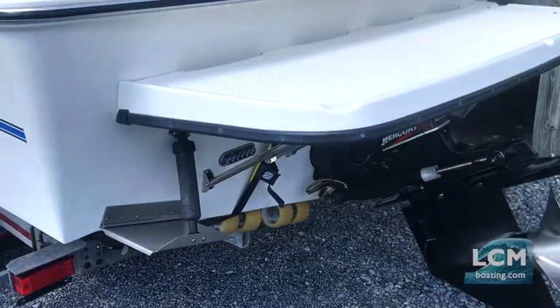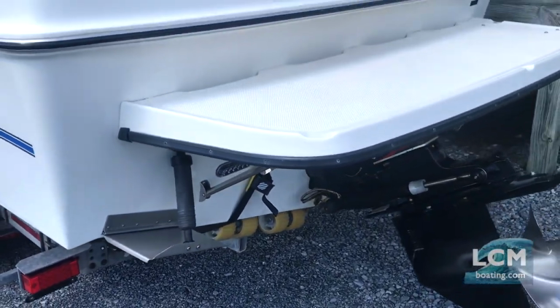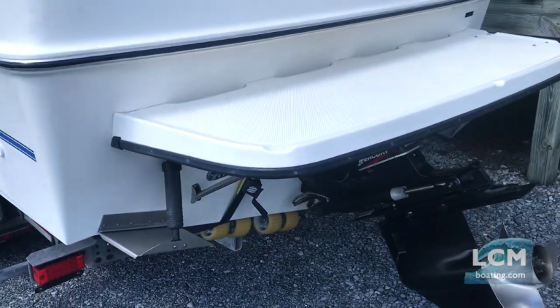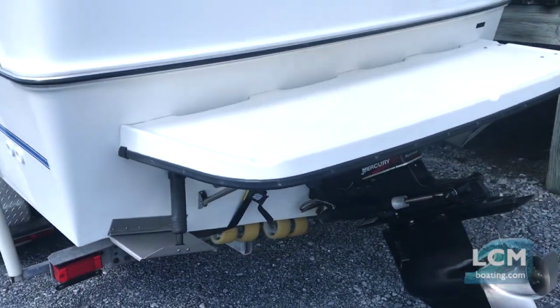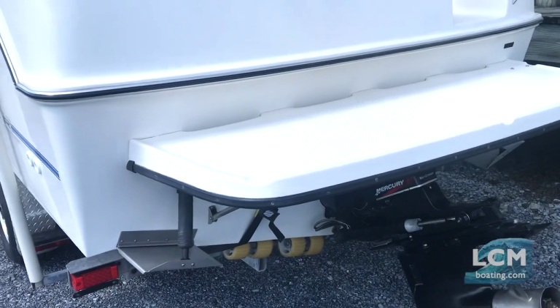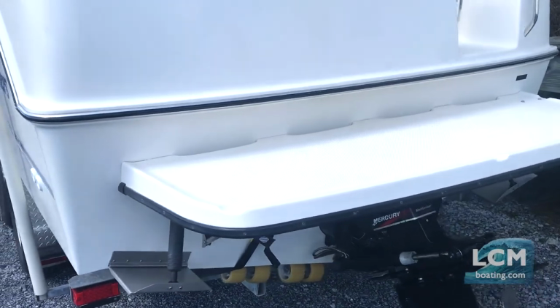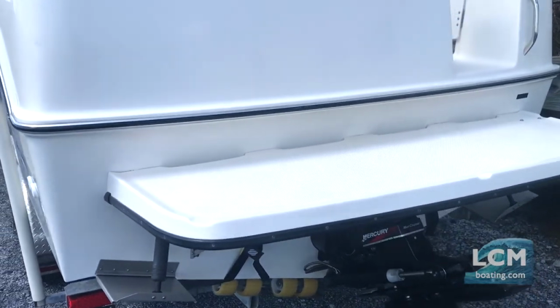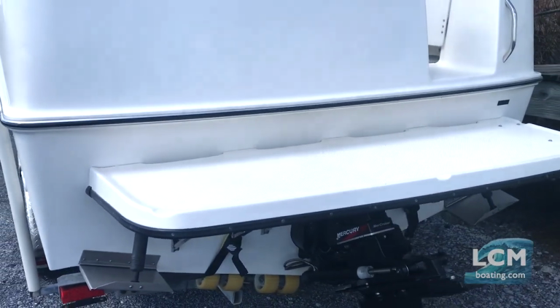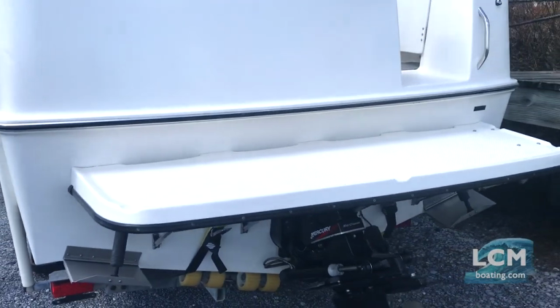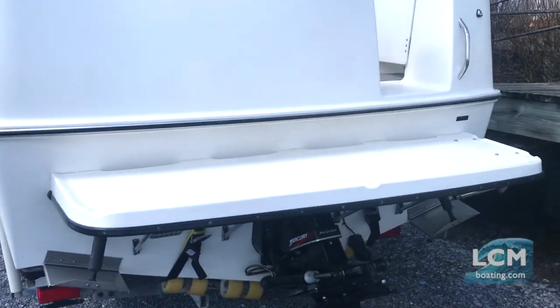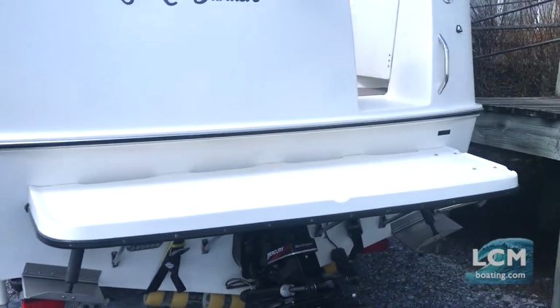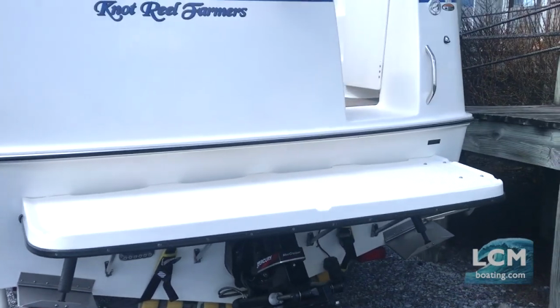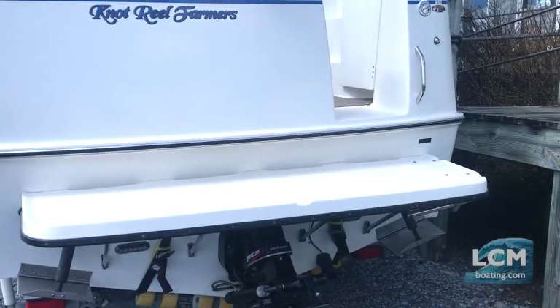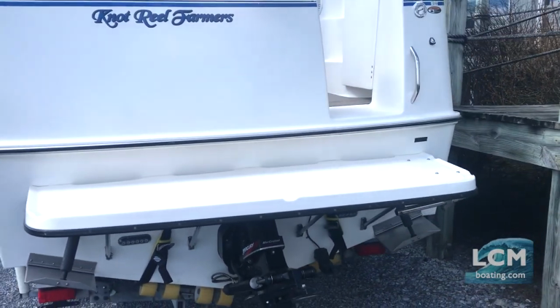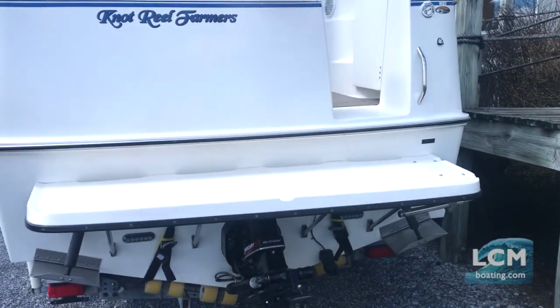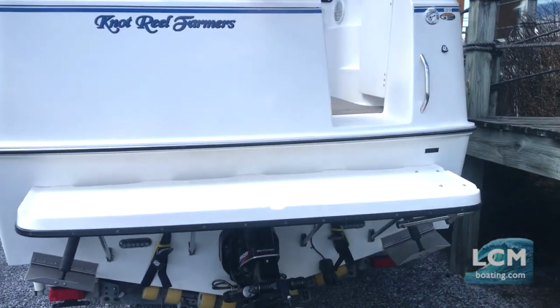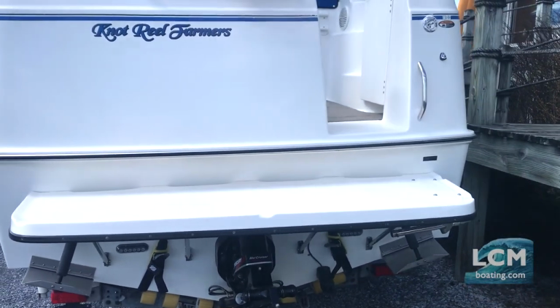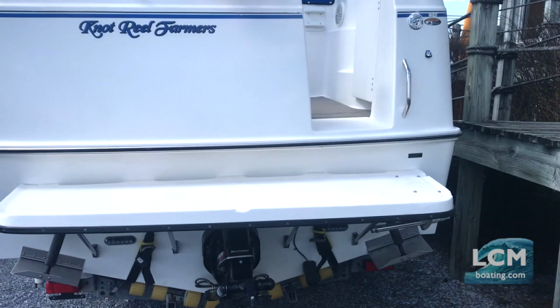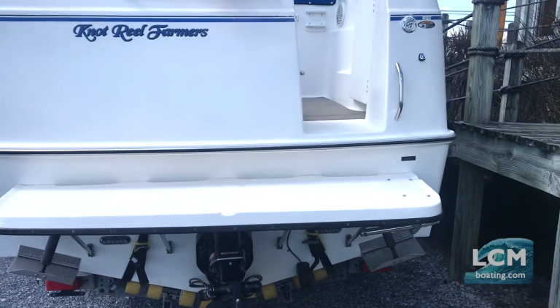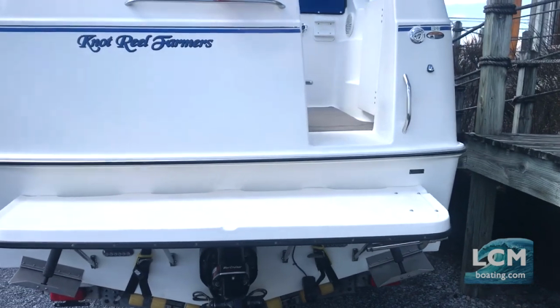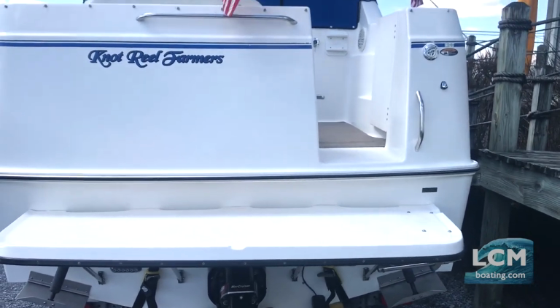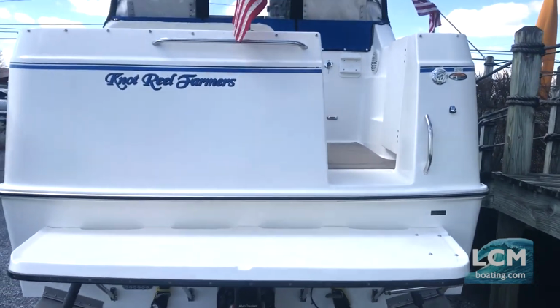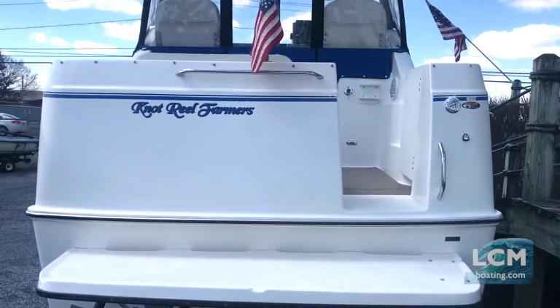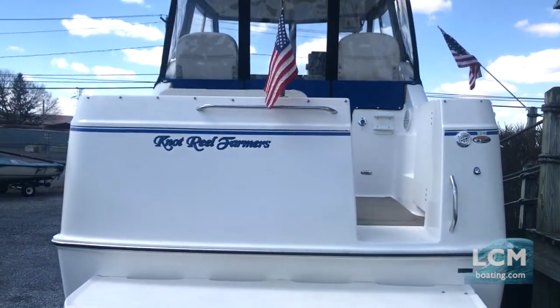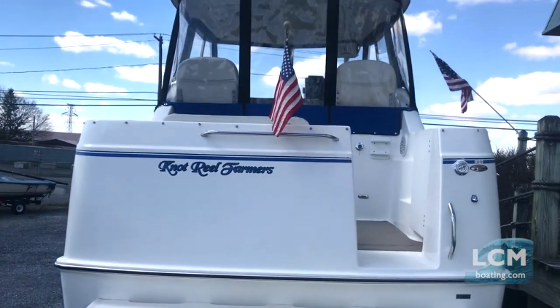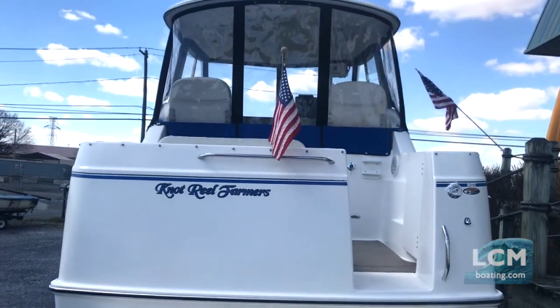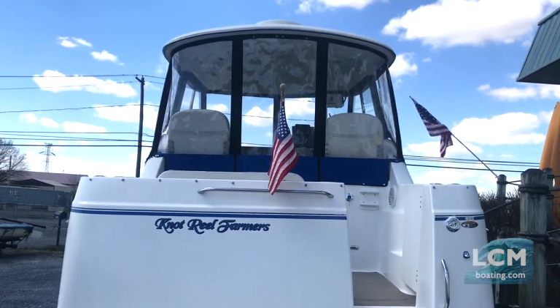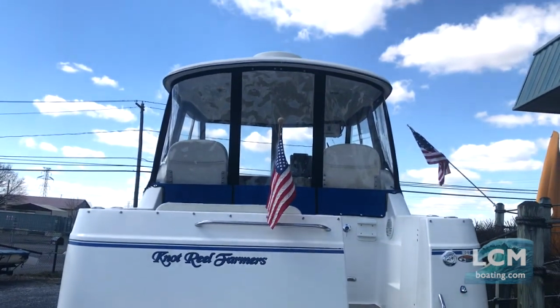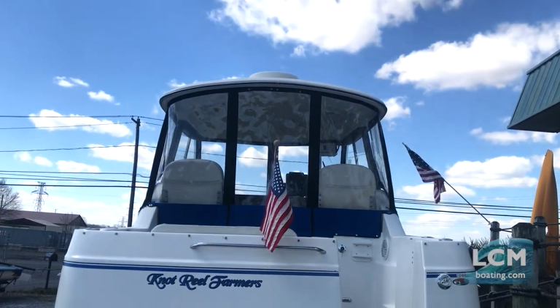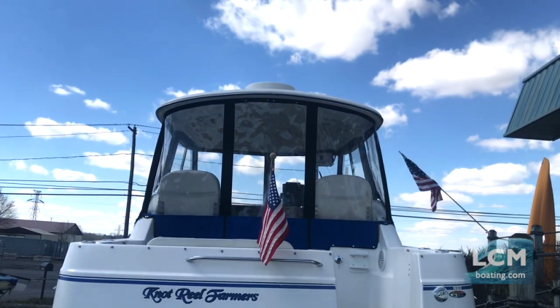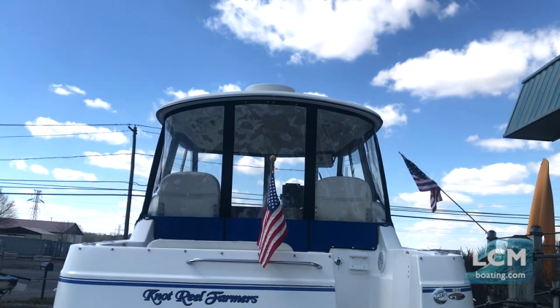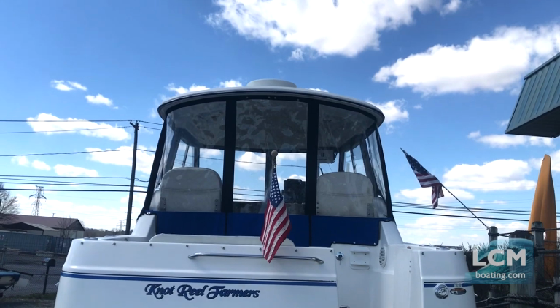Full fiberglass swim platform. This boat has an overall length of just short of 26 feet — 24 foot on the hull — with an 80 gallon fuel capacity, giving you great range.